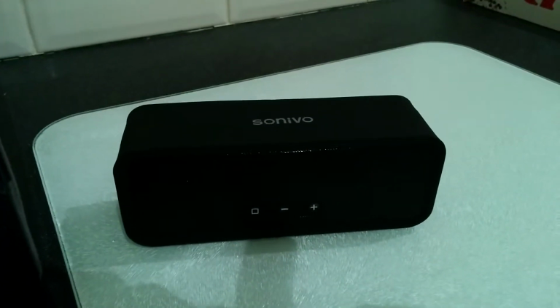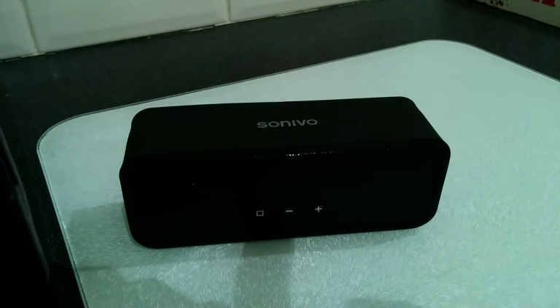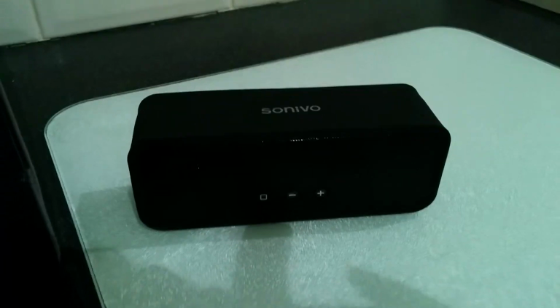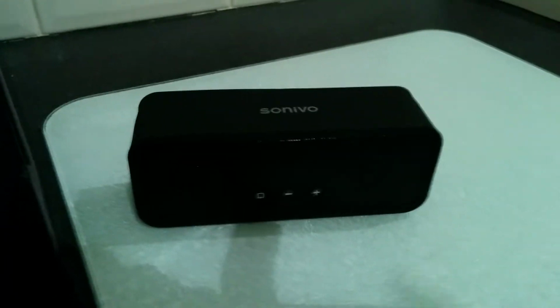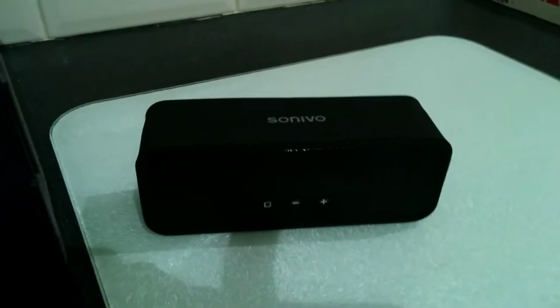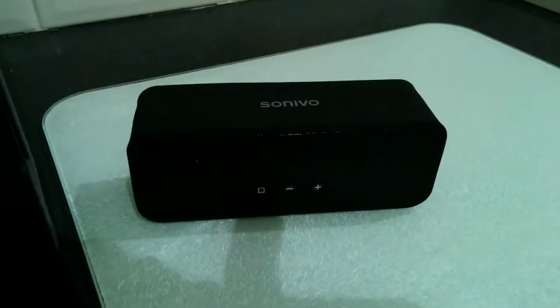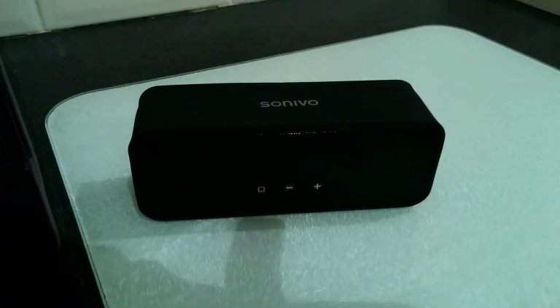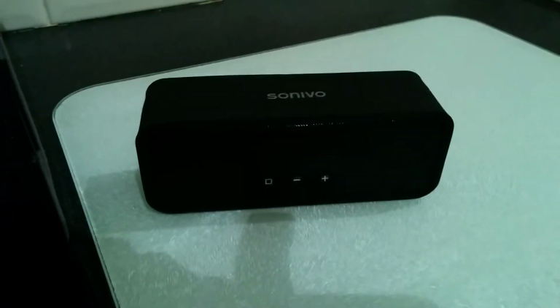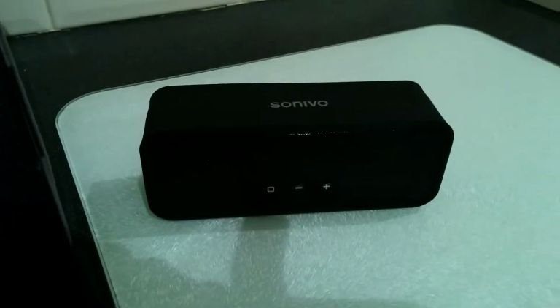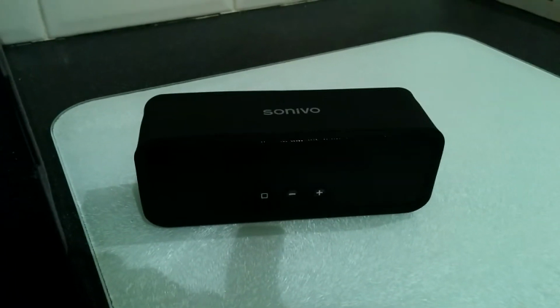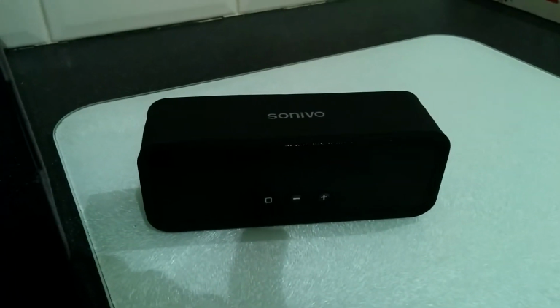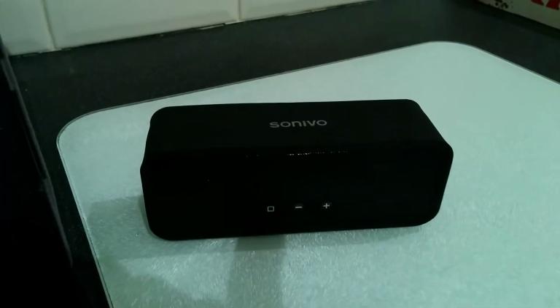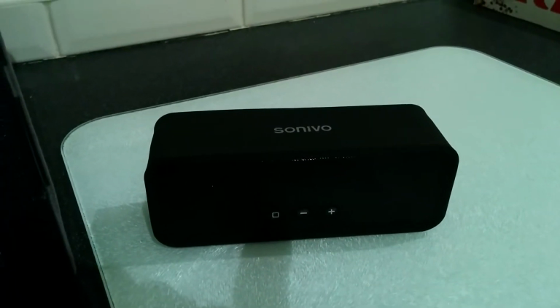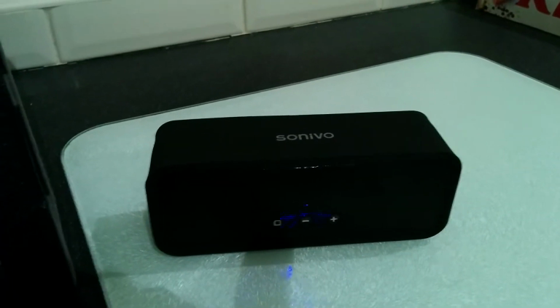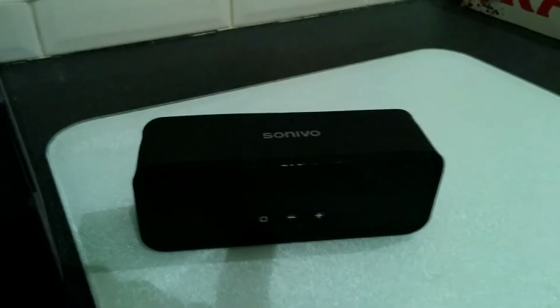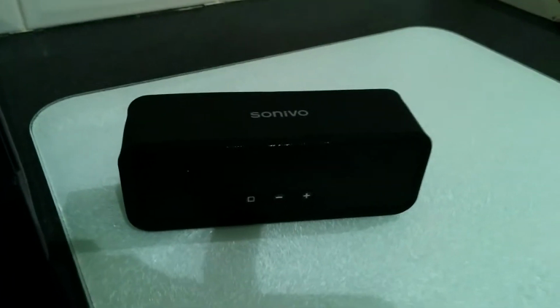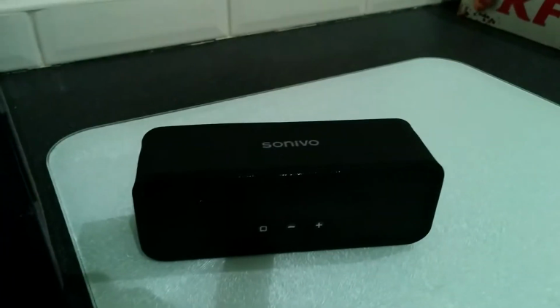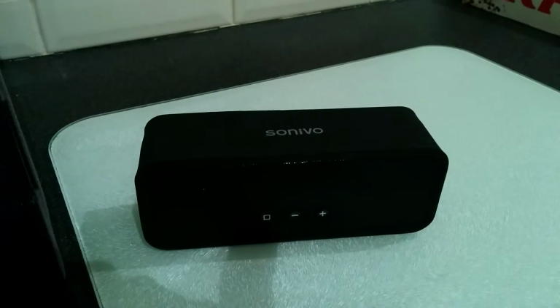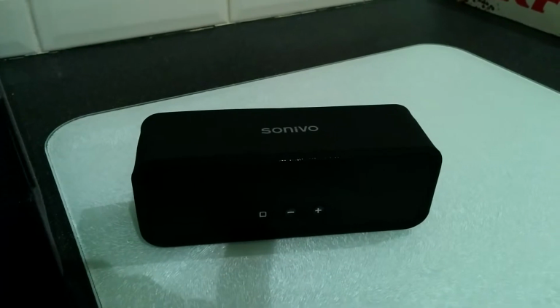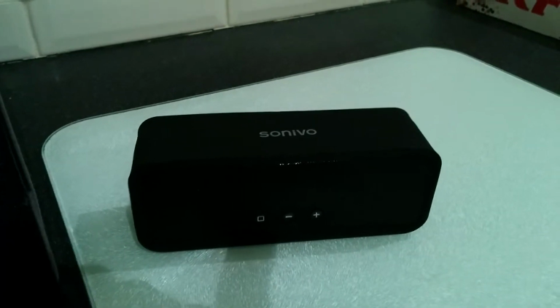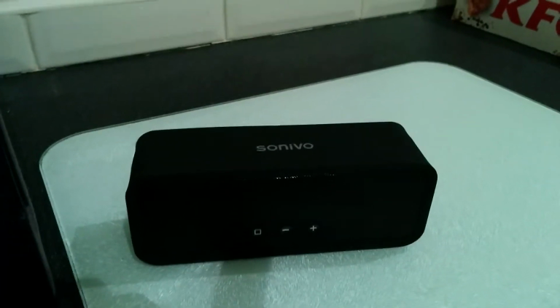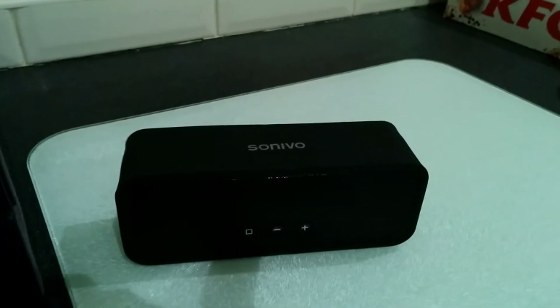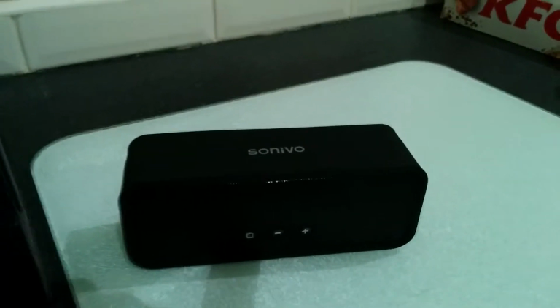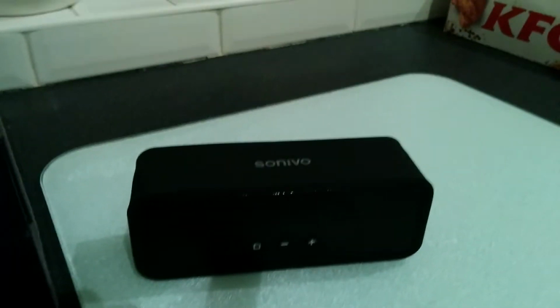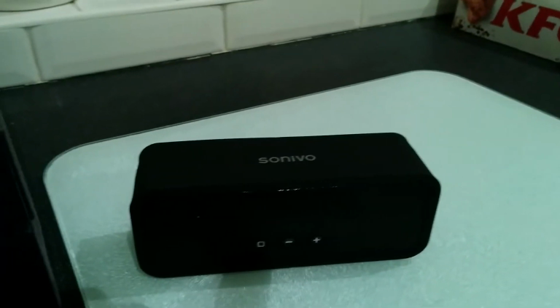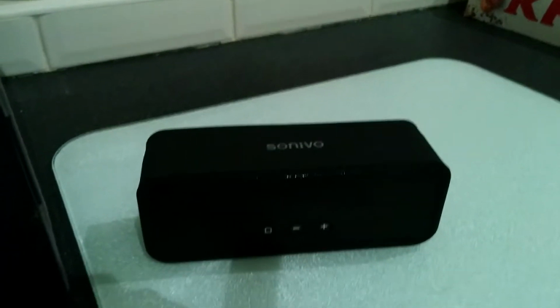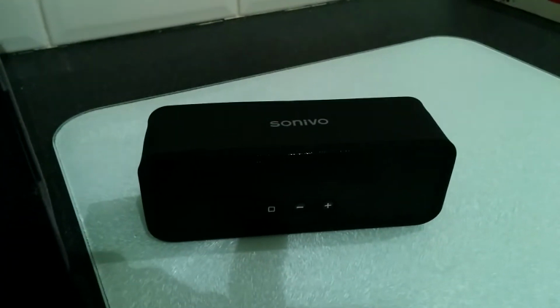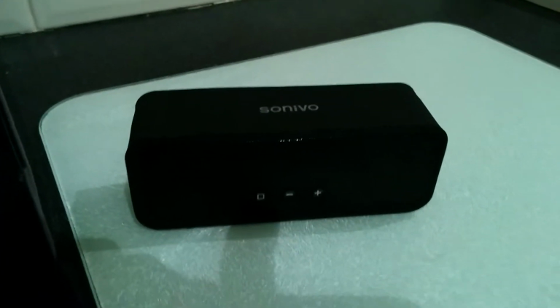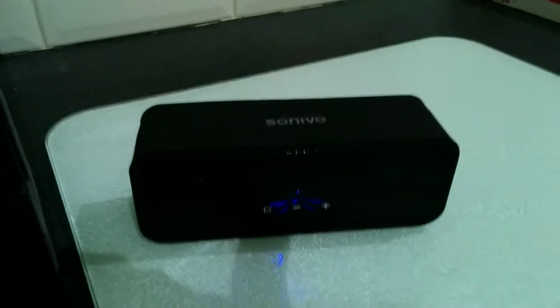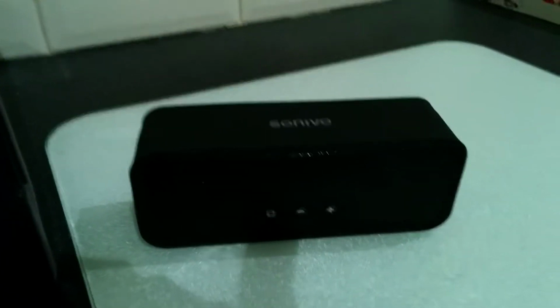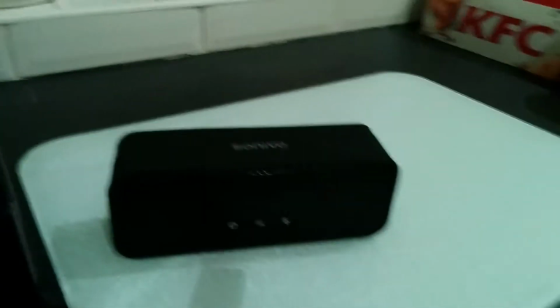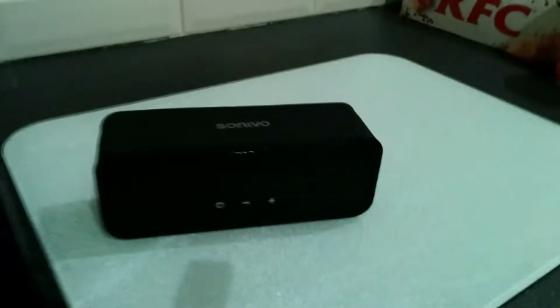It has led me to the brand because, as Nexus 5 users may know, they do a very good case which has a magnetic clip that interacts with the wake on/wake off feature of the Nexus 5.